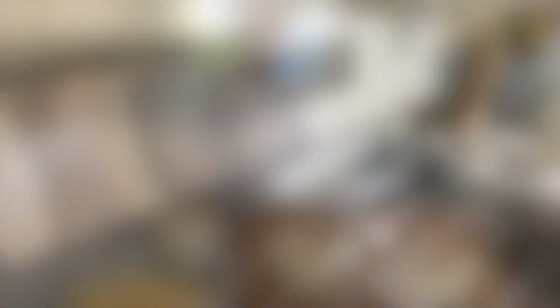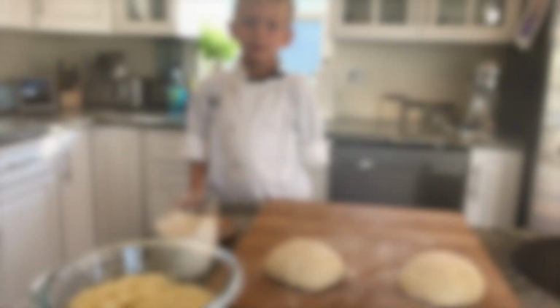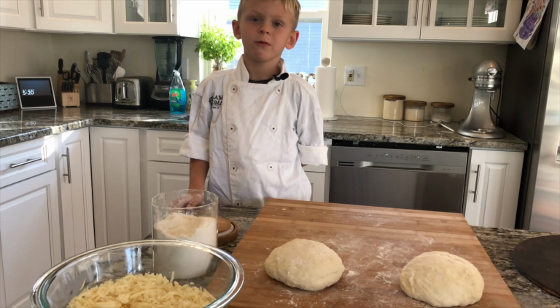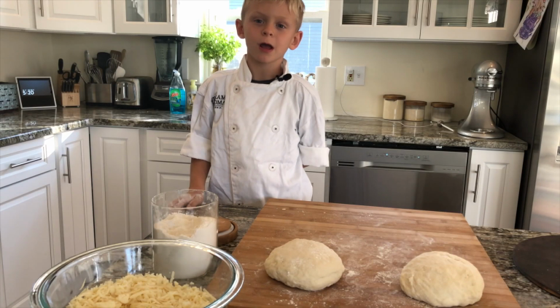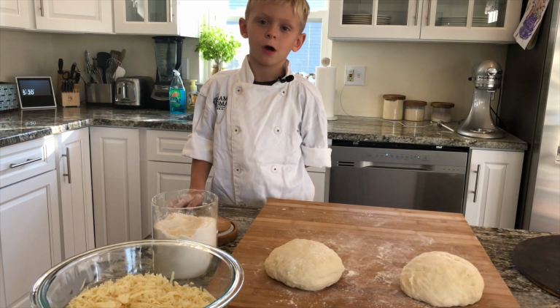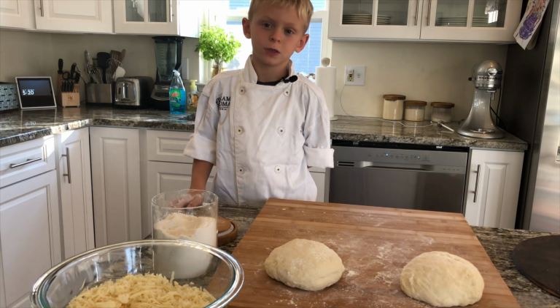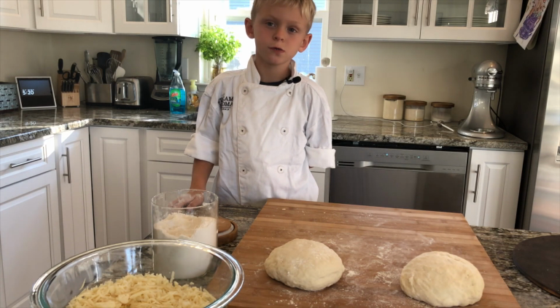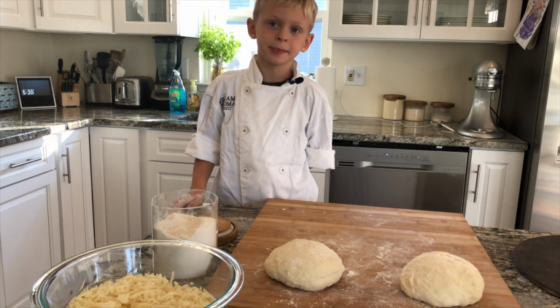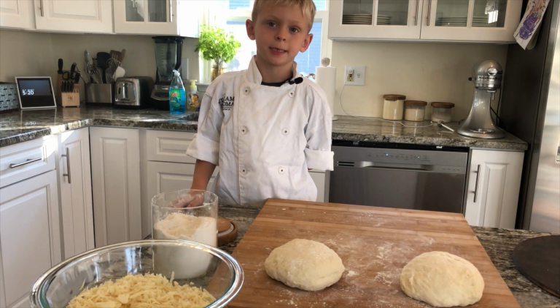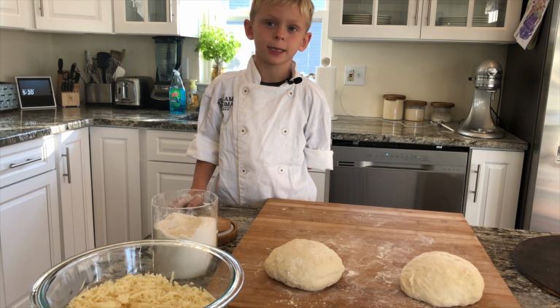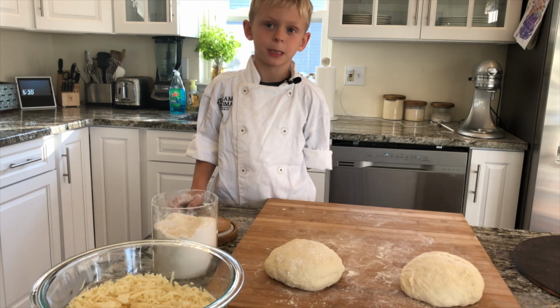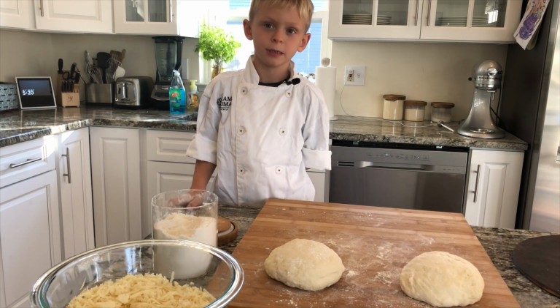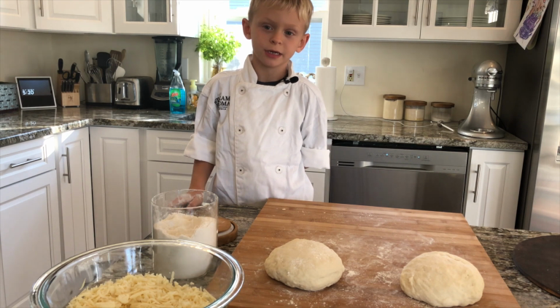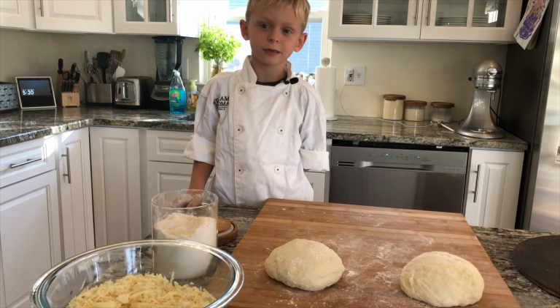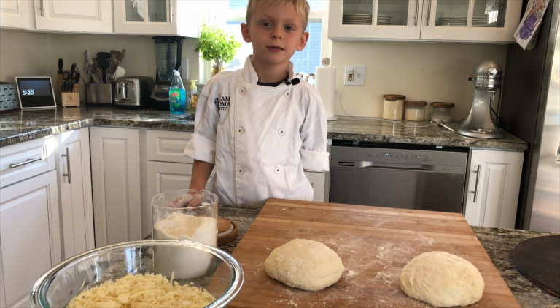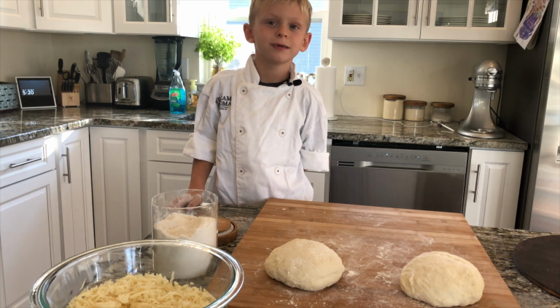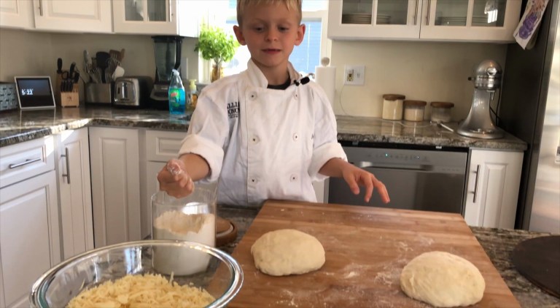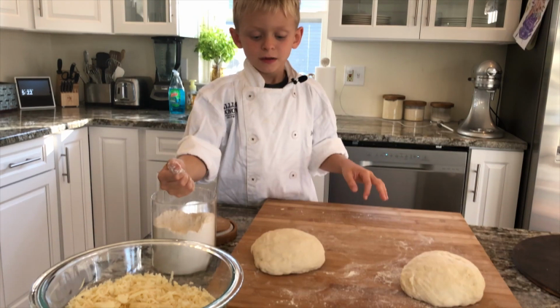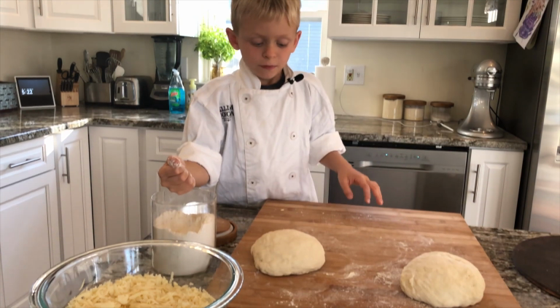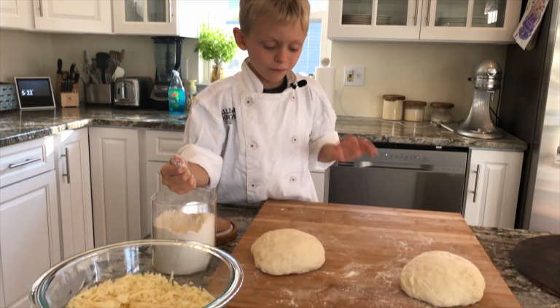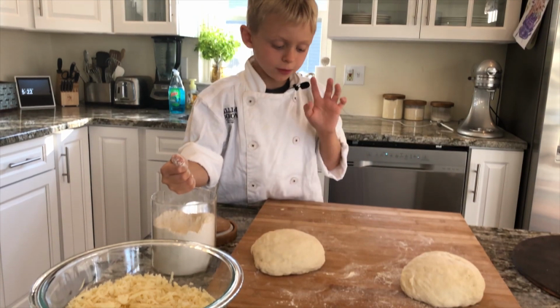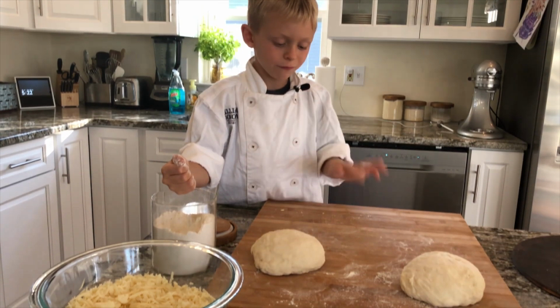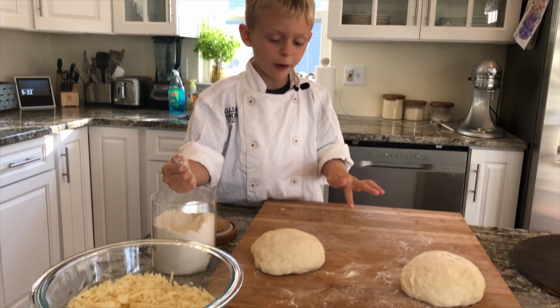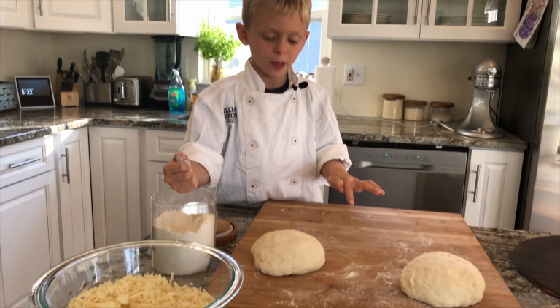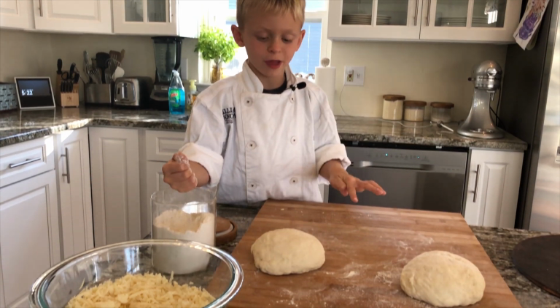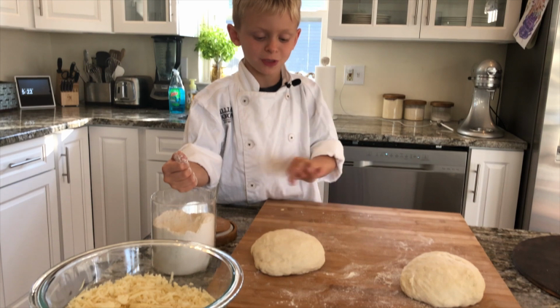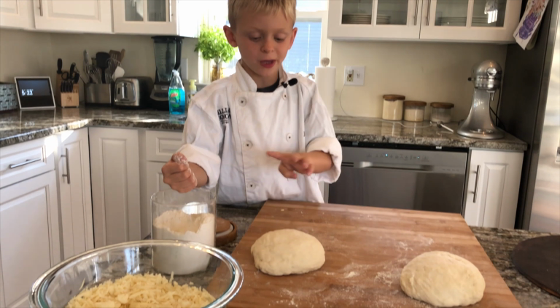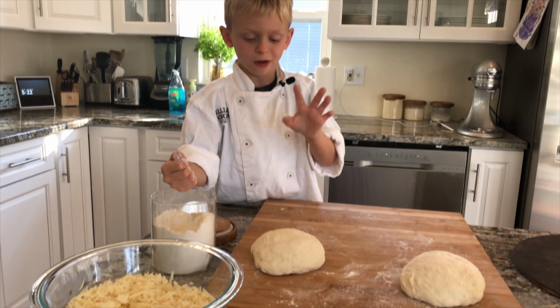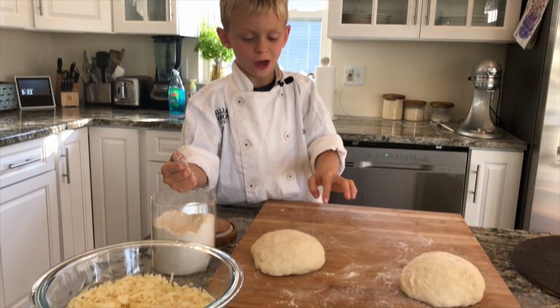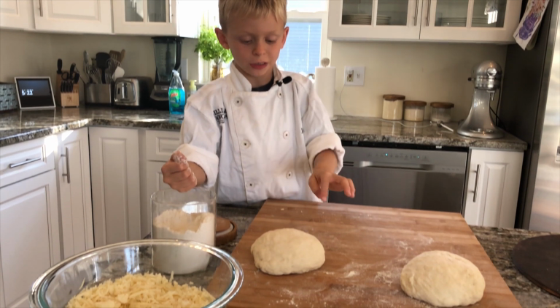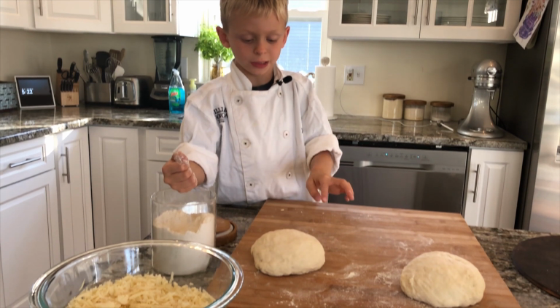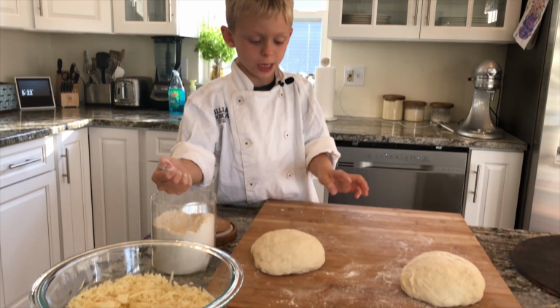We've separated our dough into two pieces and now we can start kneading. First we flour it and then we spin and flatten it to get the shape.